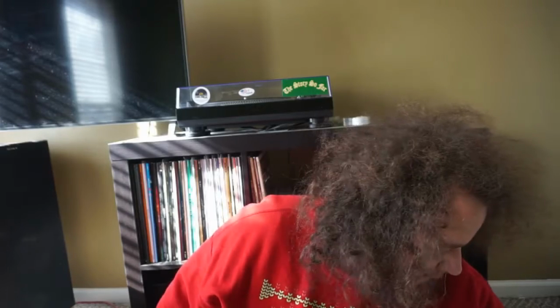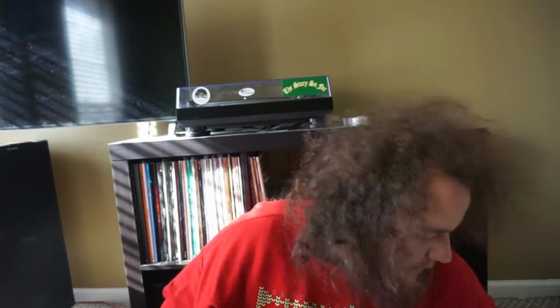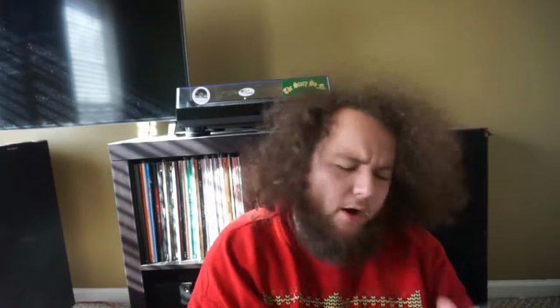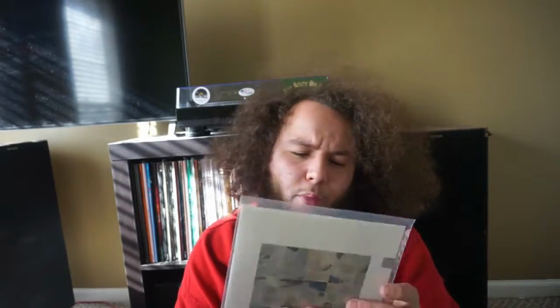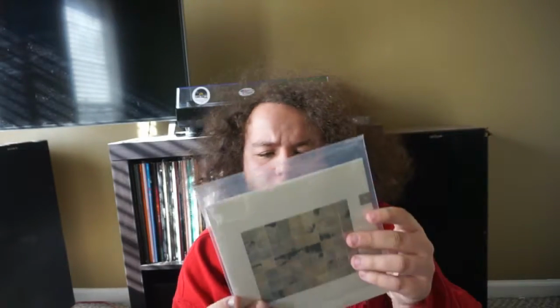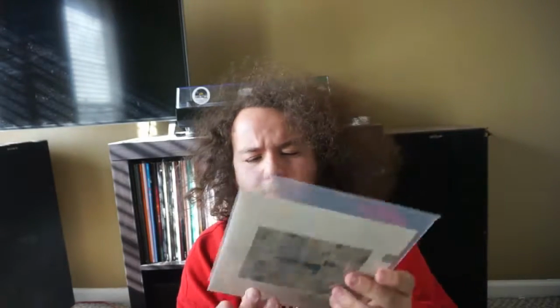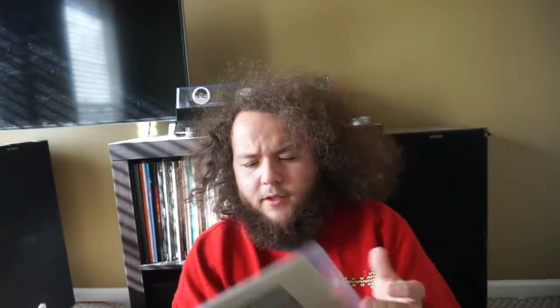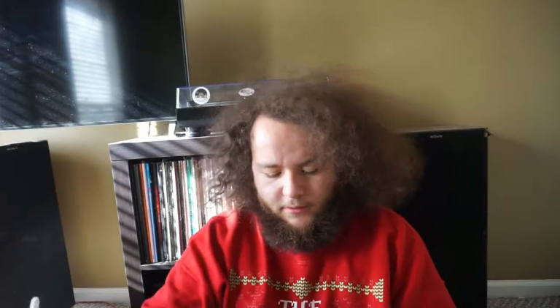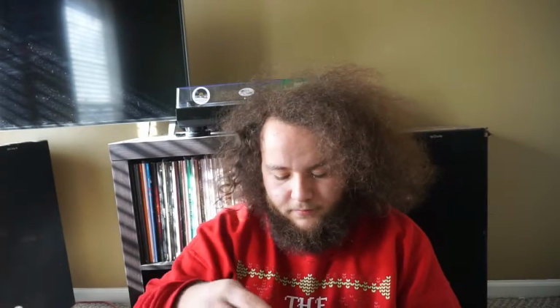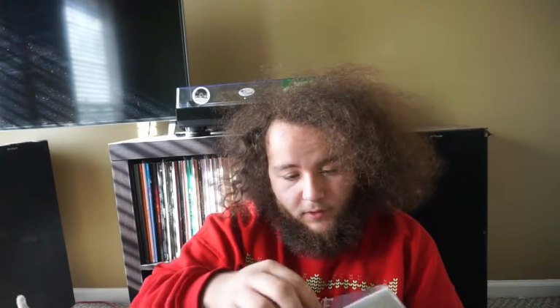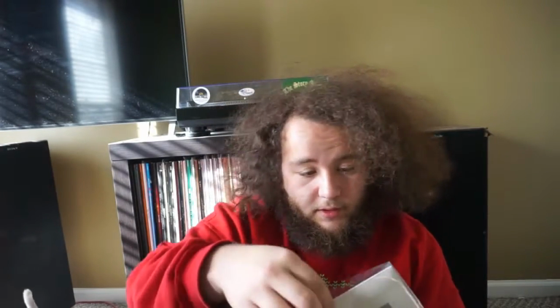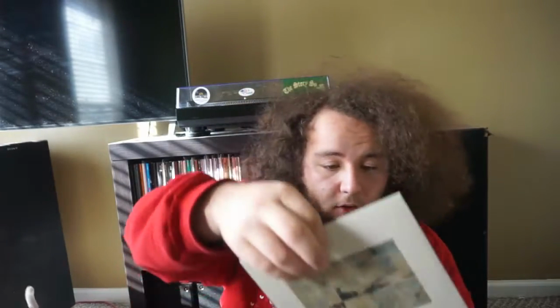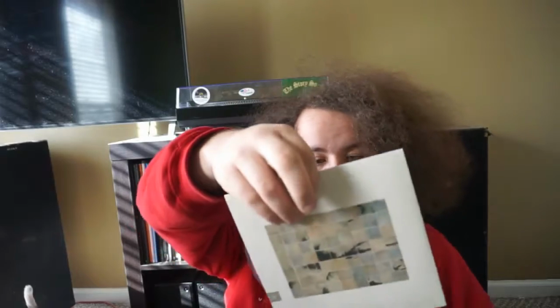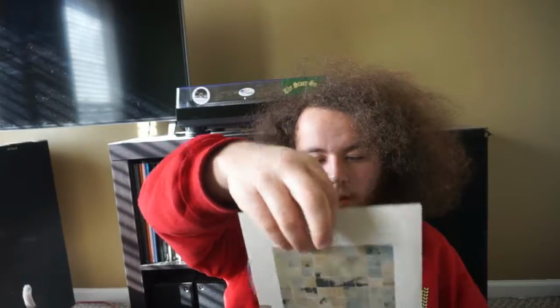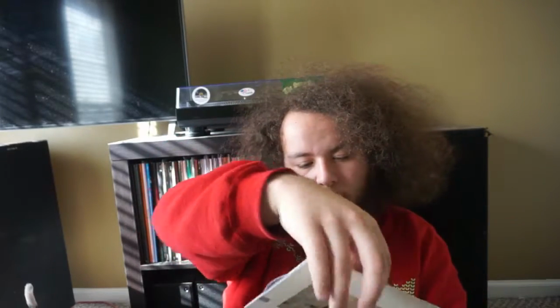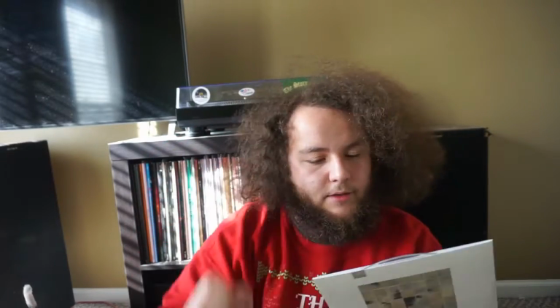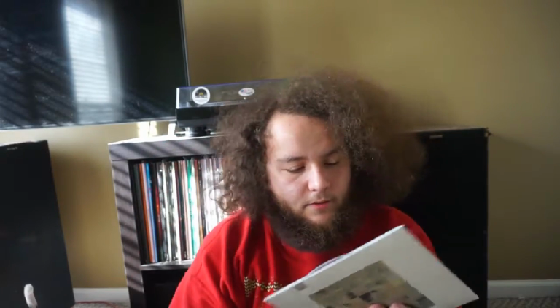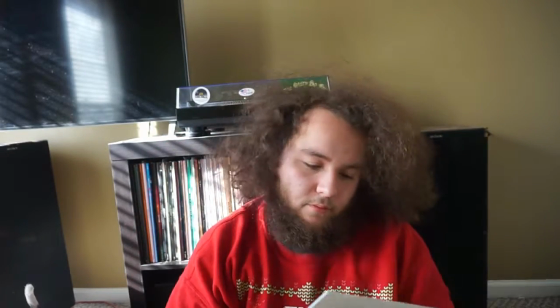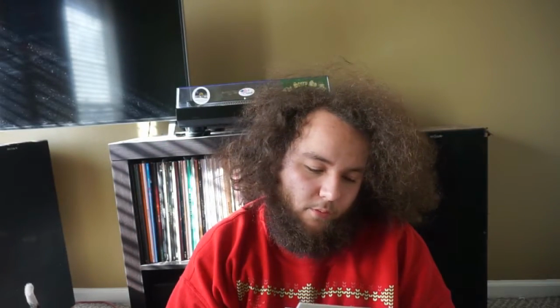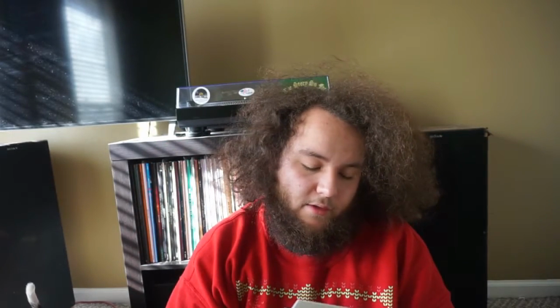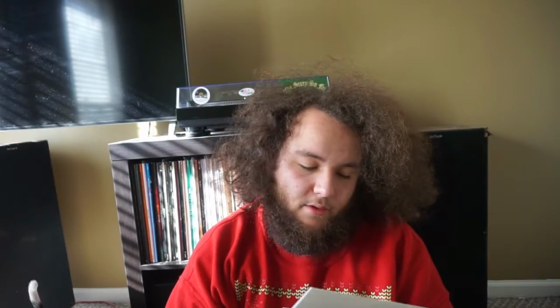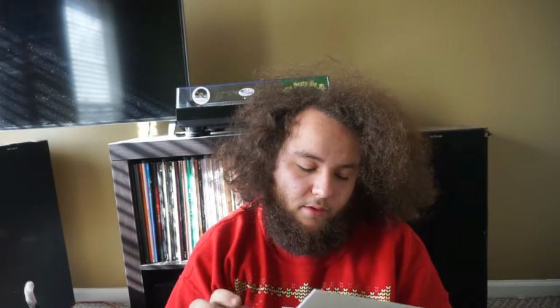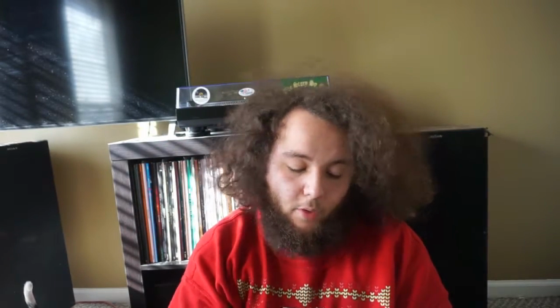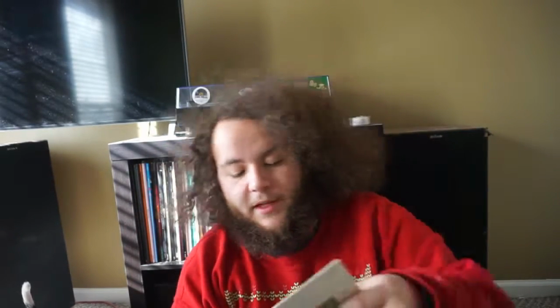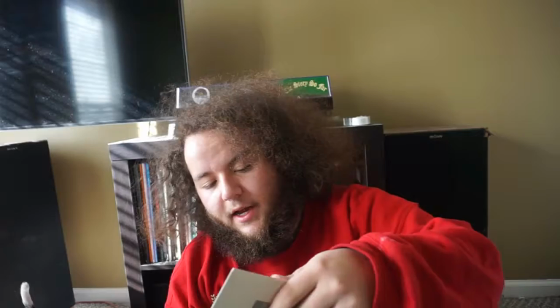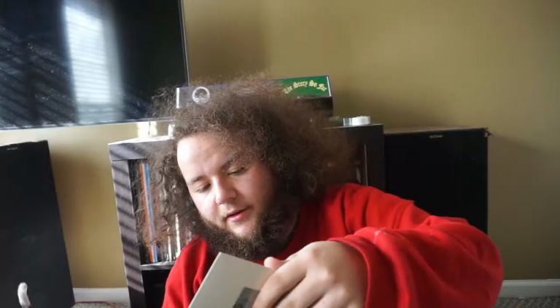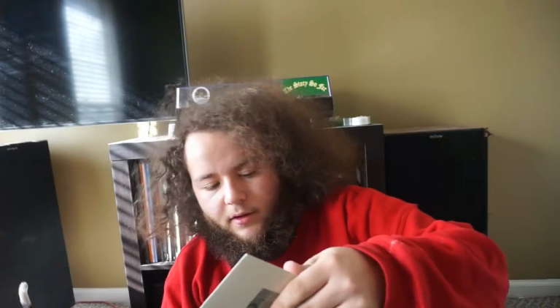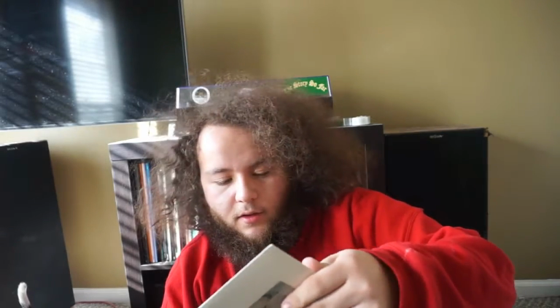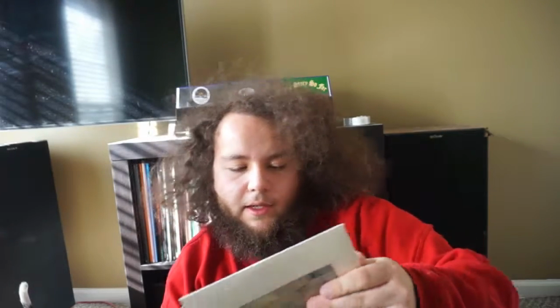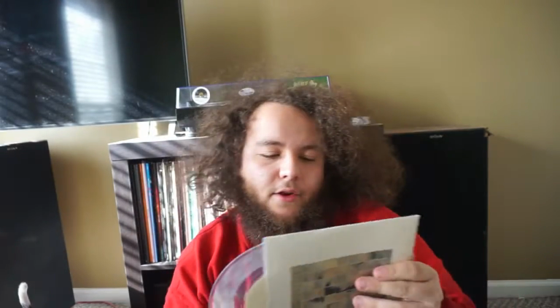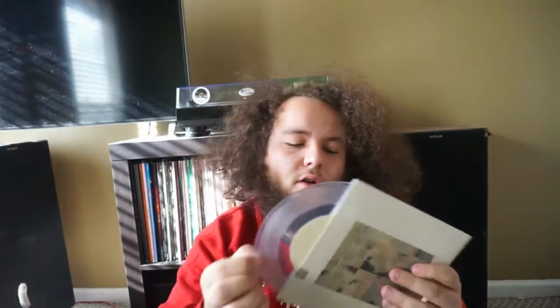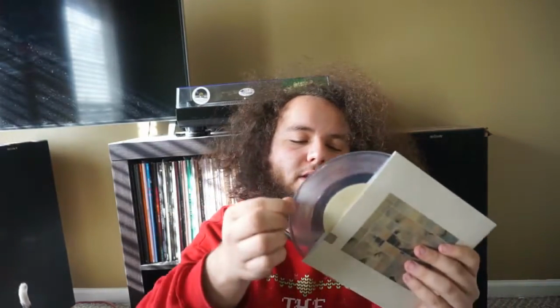This is their Palm Dreams single. It has Palm Dreams on the A-side and Gather on the B-side.